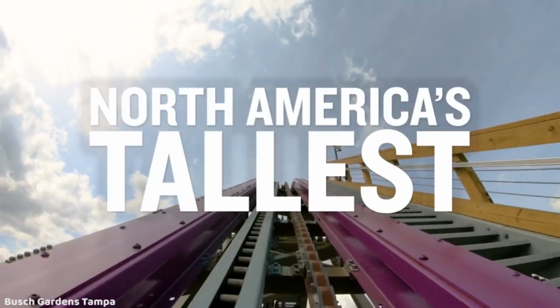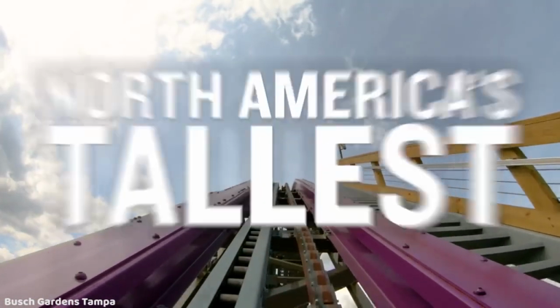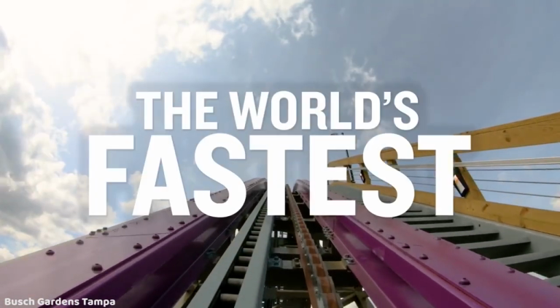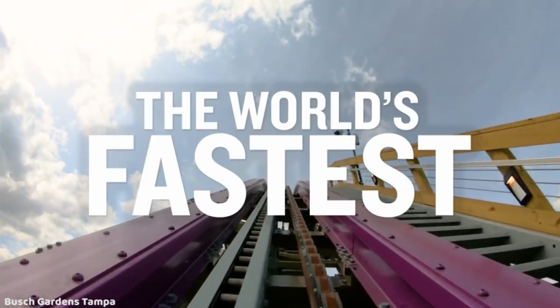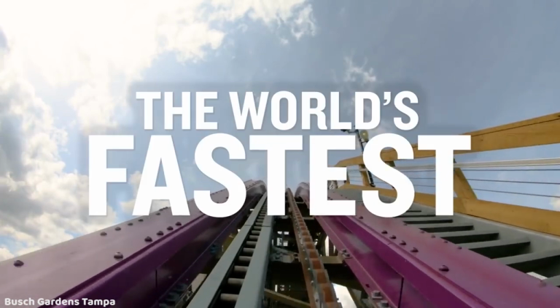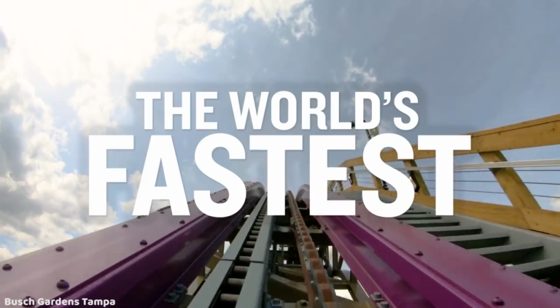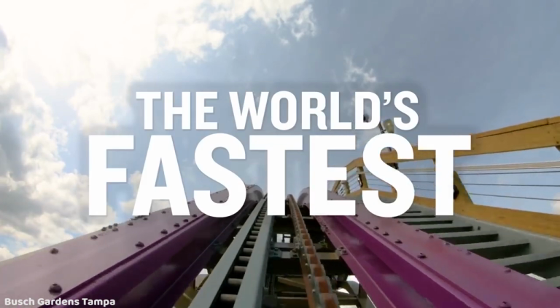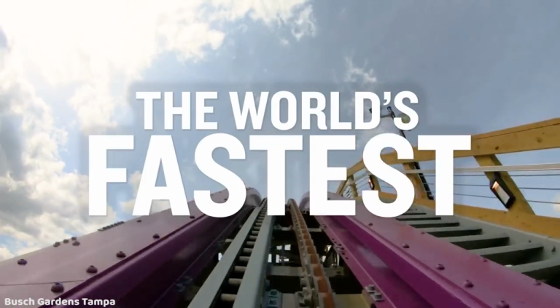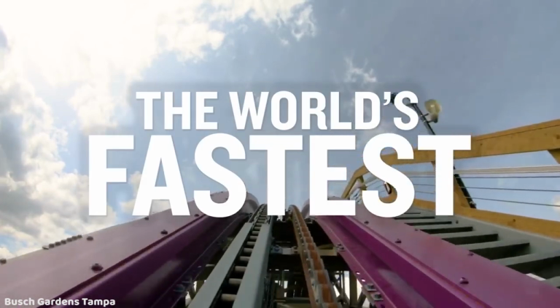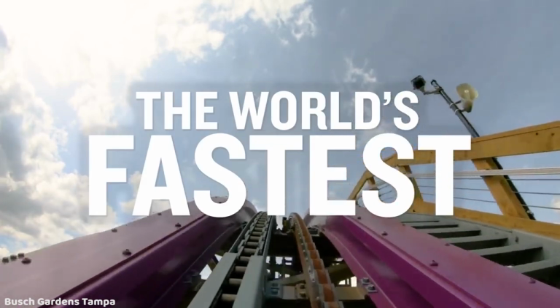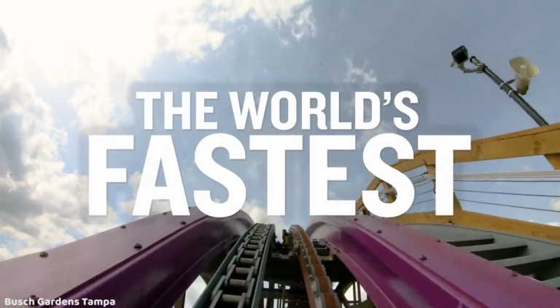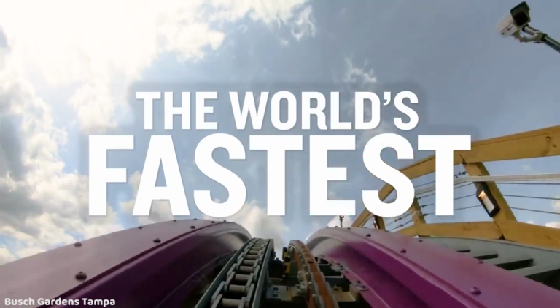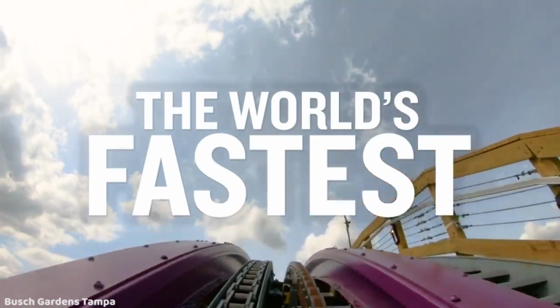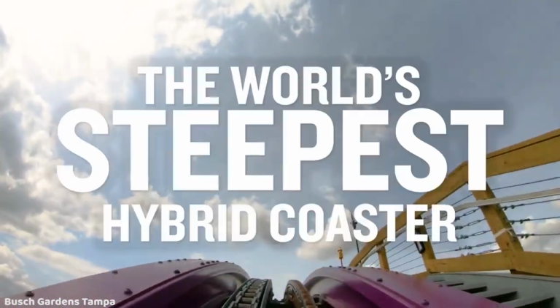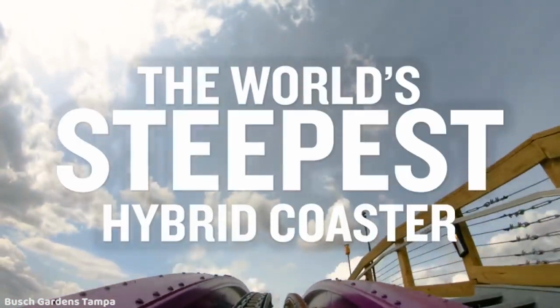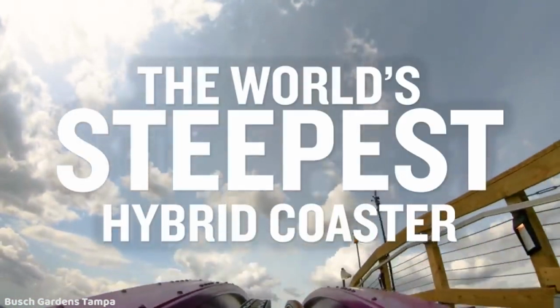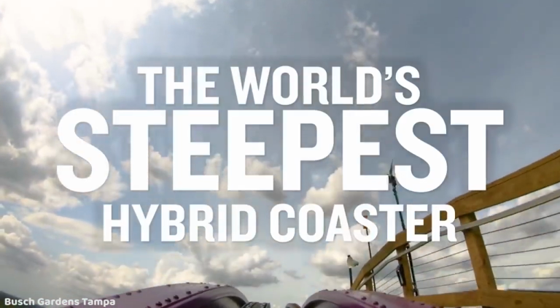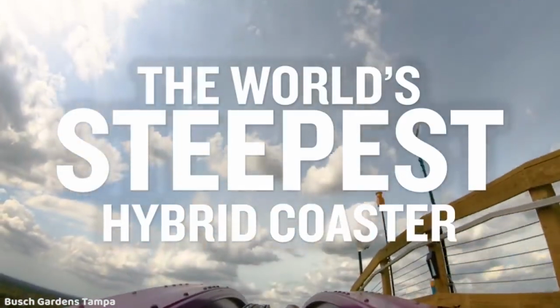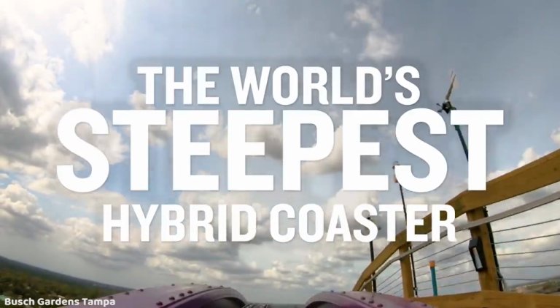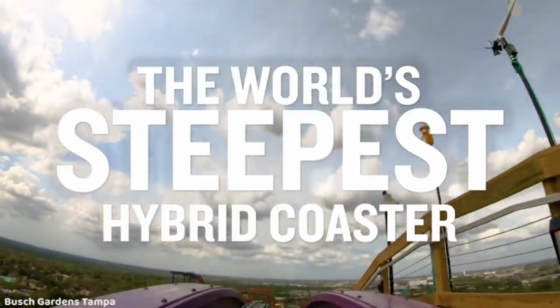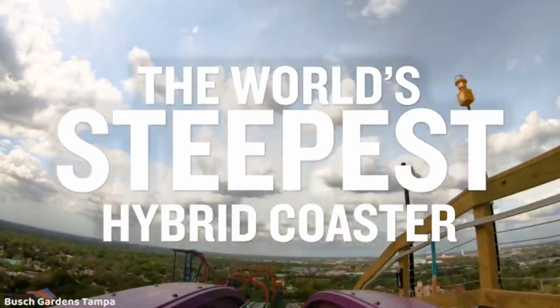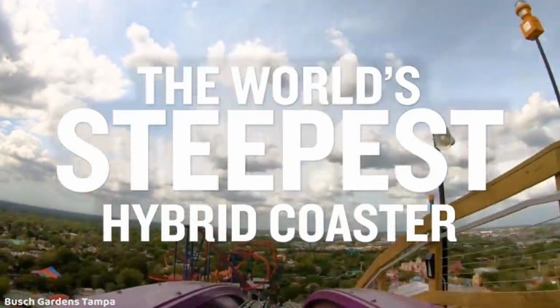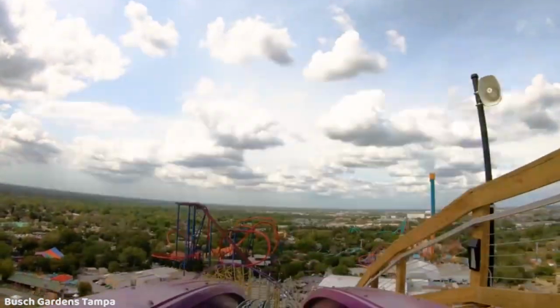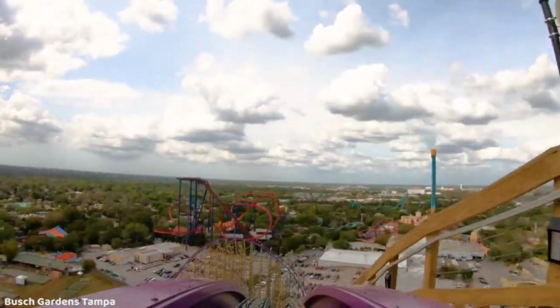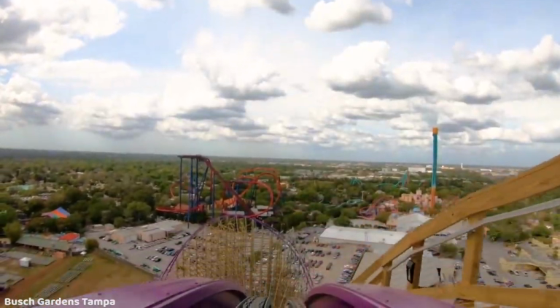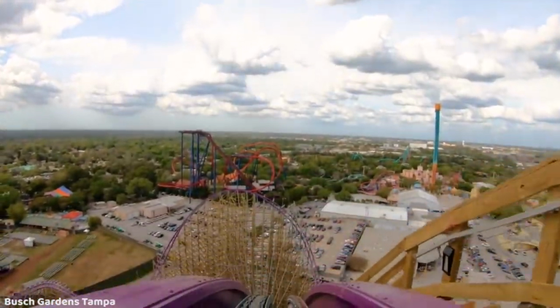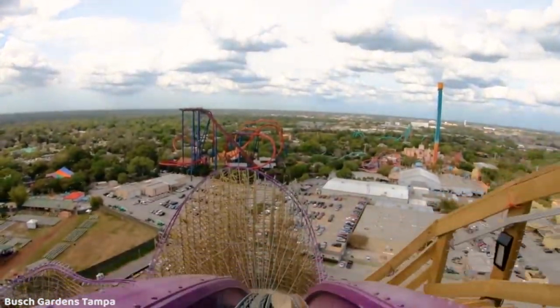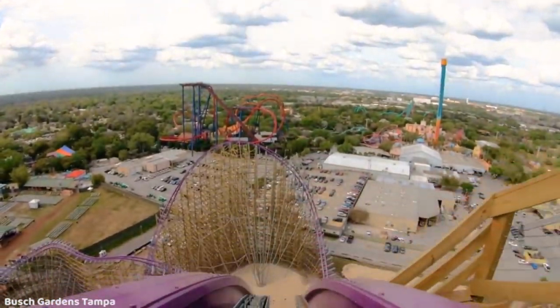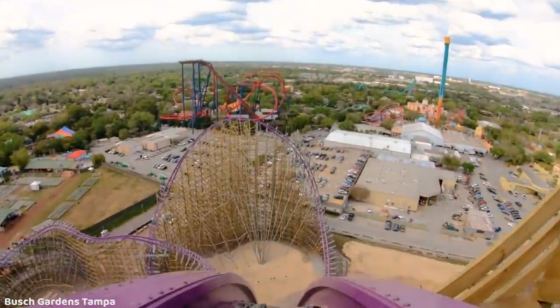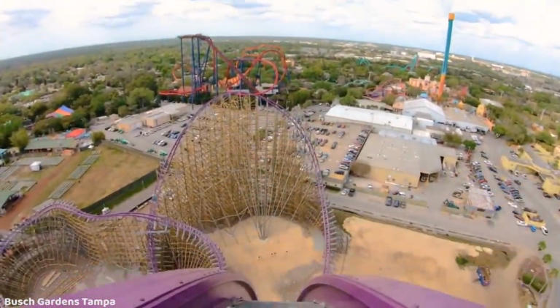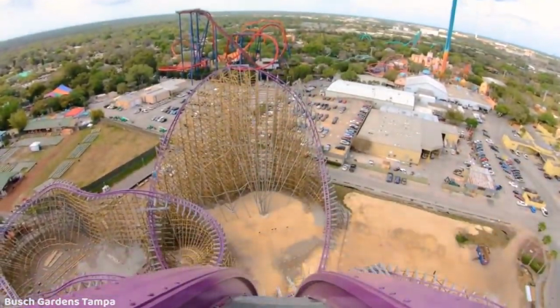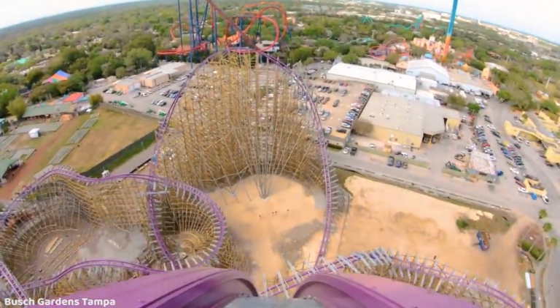The layout looks fantastic. This ride is going to be insane. I think this is for sure going to be a top-10 ride in the world easily — probably even top five.